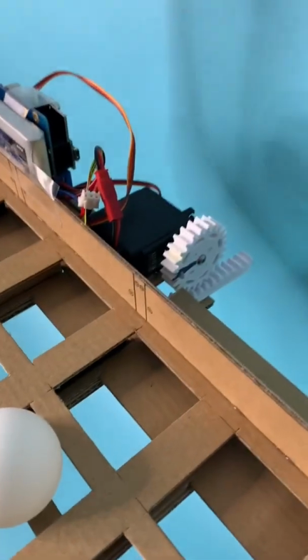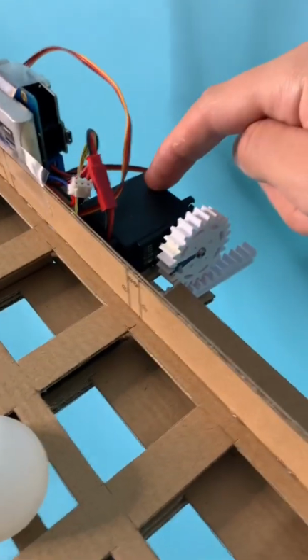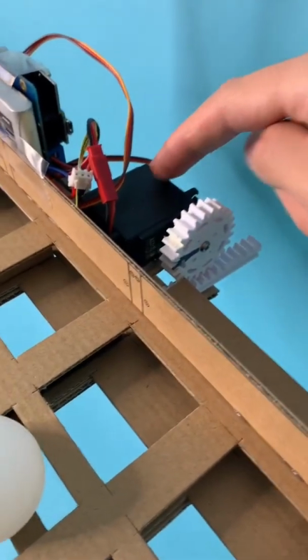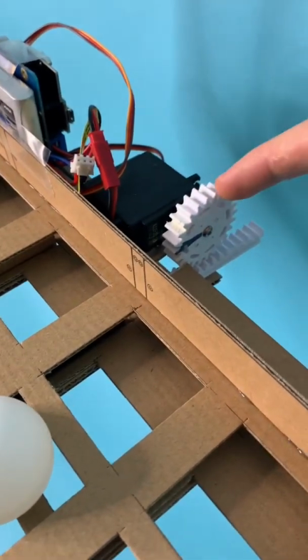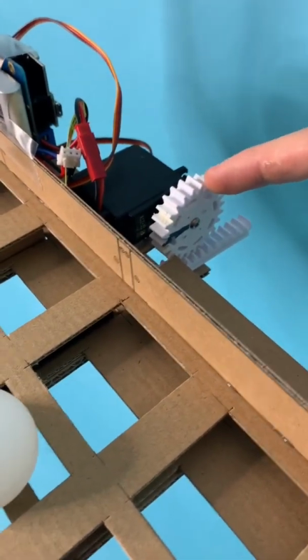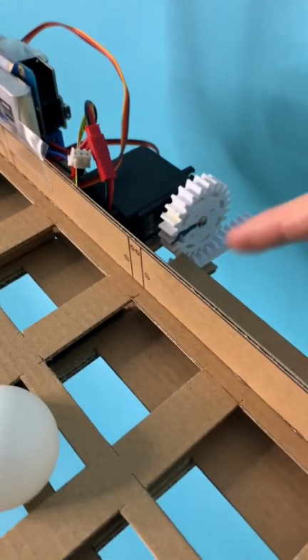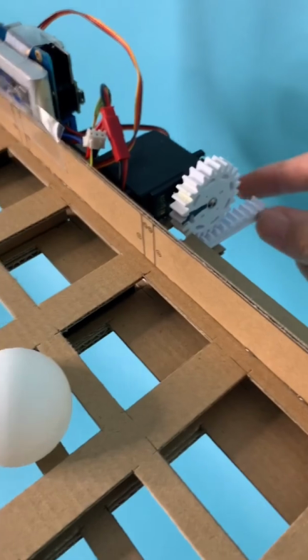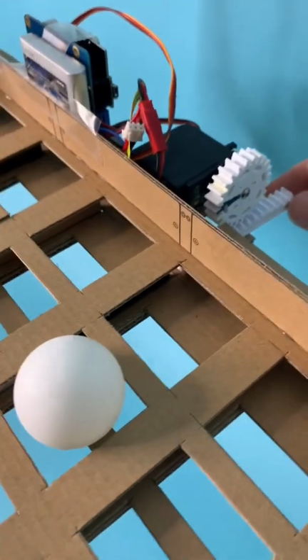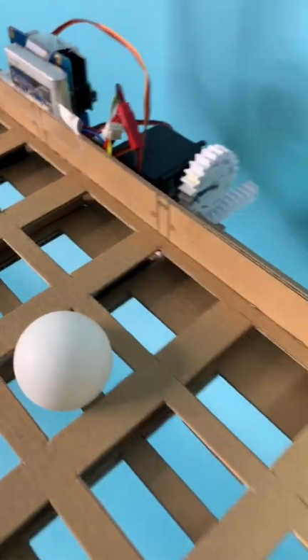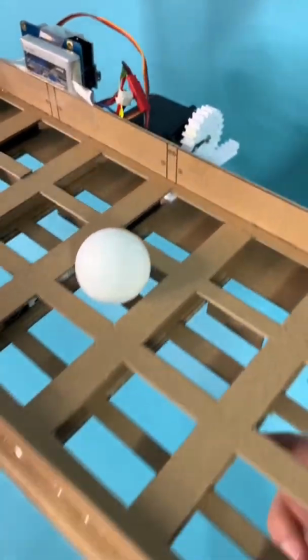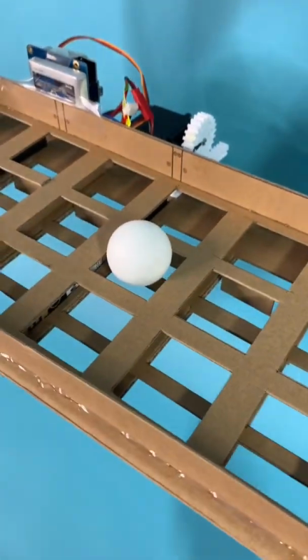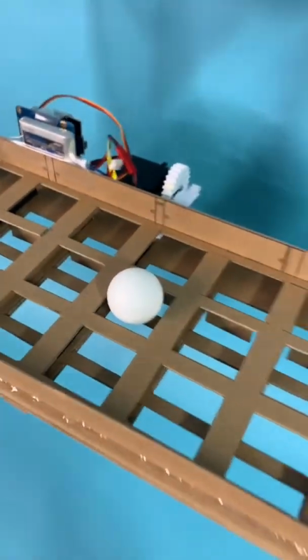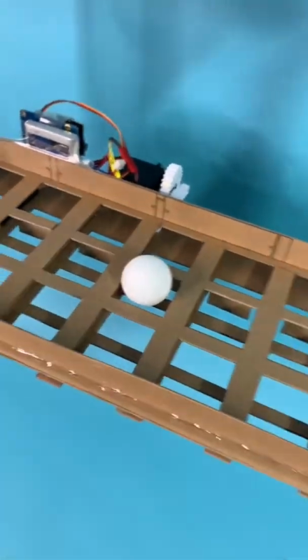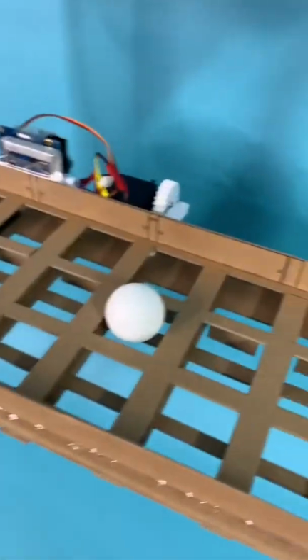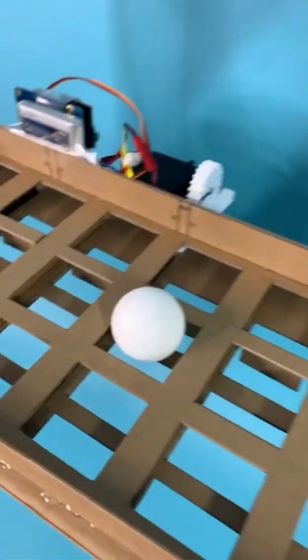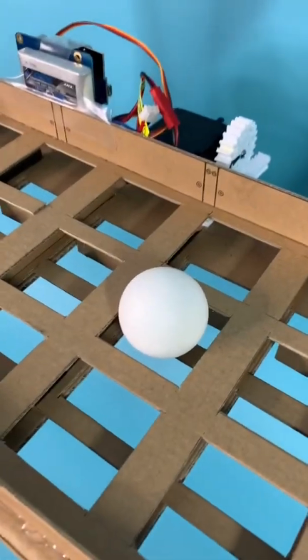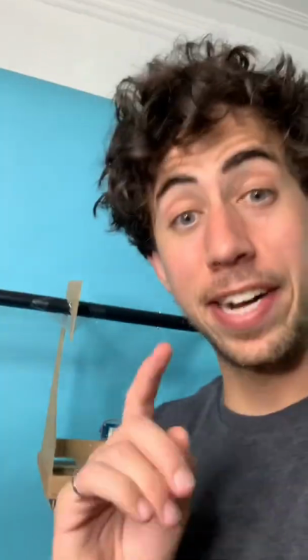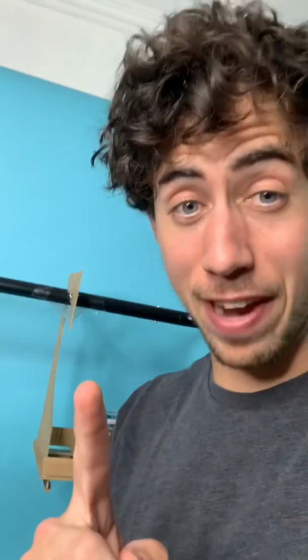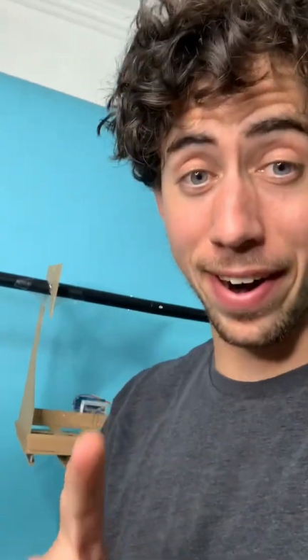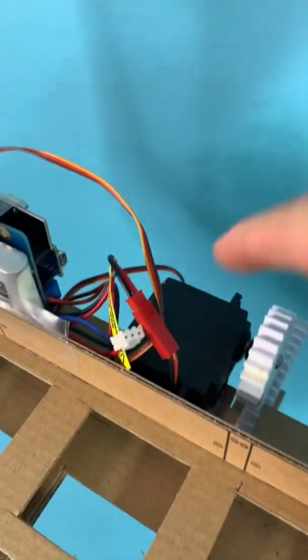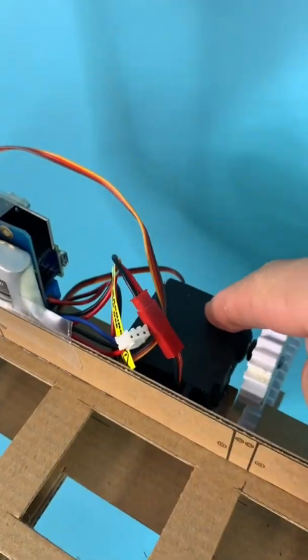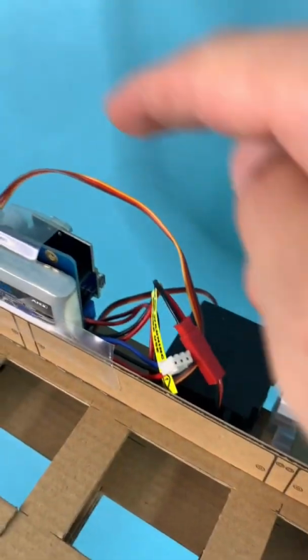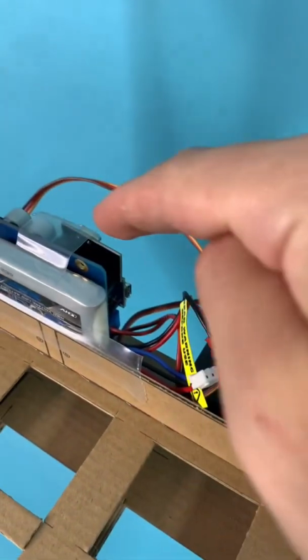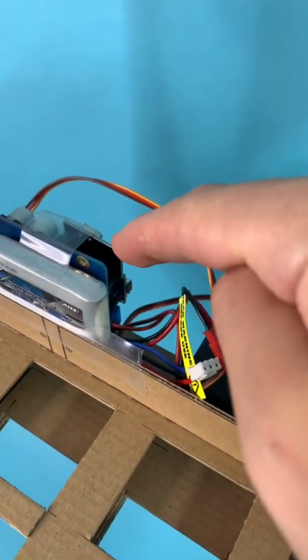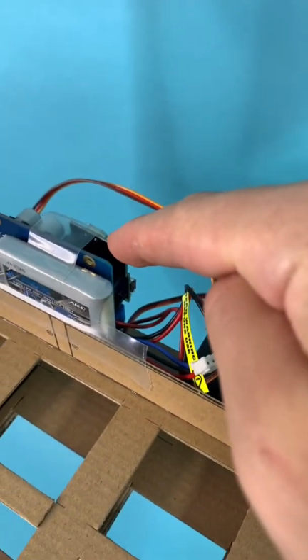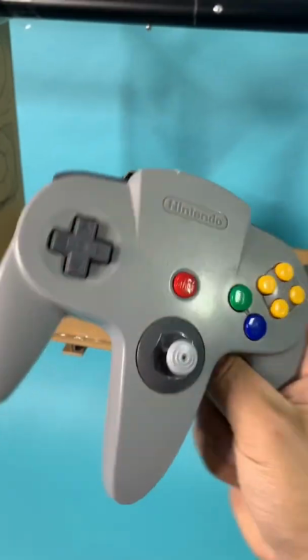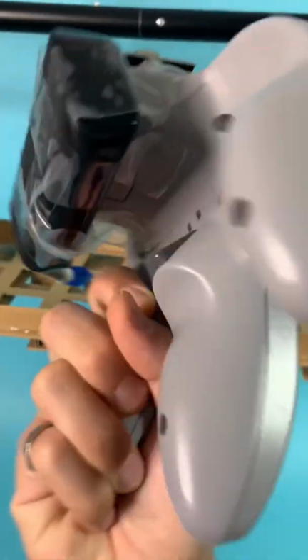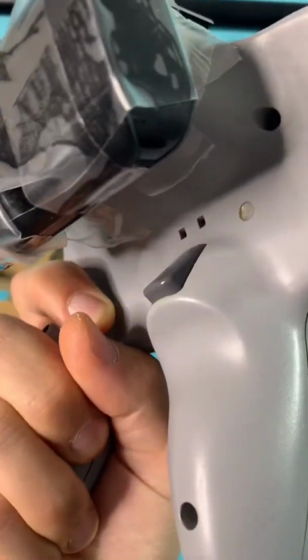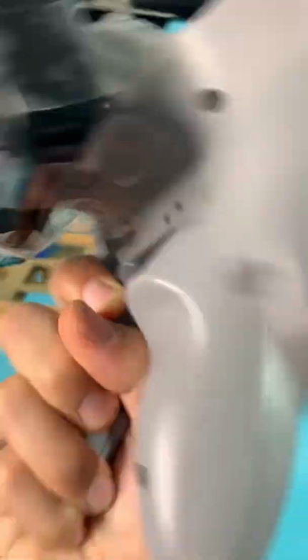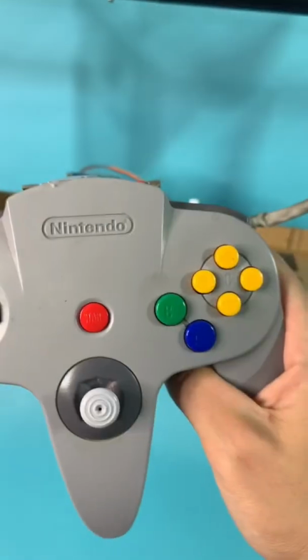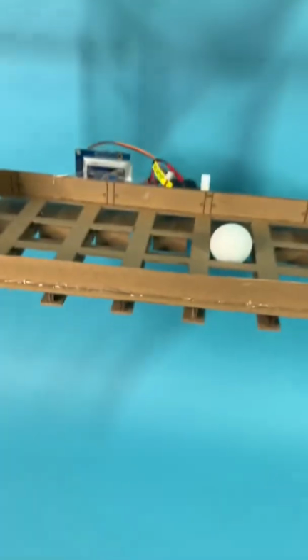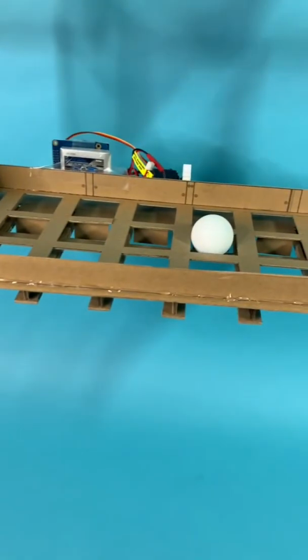This servo motor is connected to this pinion and when it turns it pulls the rack backwards, pulling the grate out of the way and dropping all the ping pong balls — madness. But here's my favorite part: the servo motor is connected to this wireless receiver board so I can use the Z button on this controller to trigger the drop.